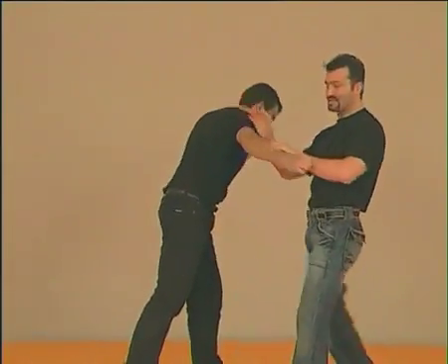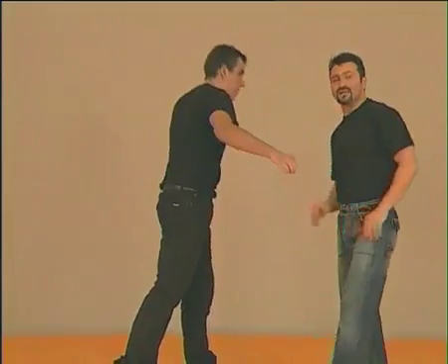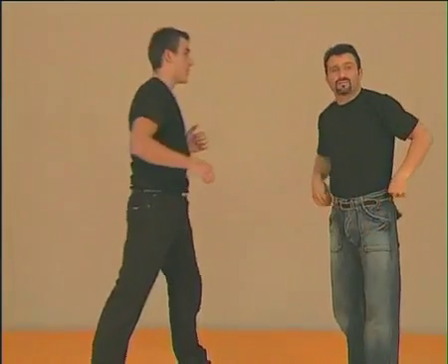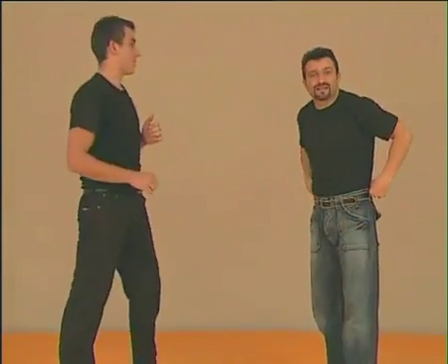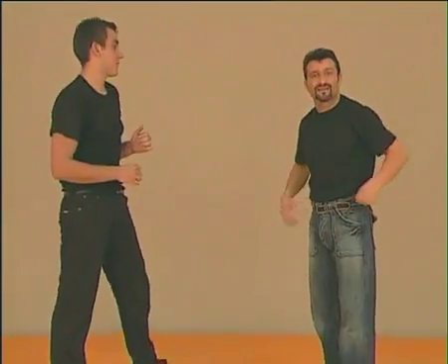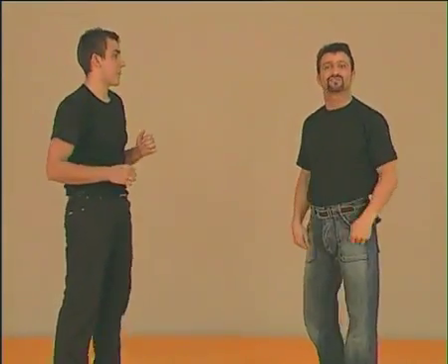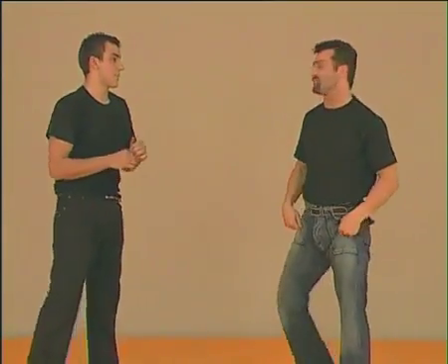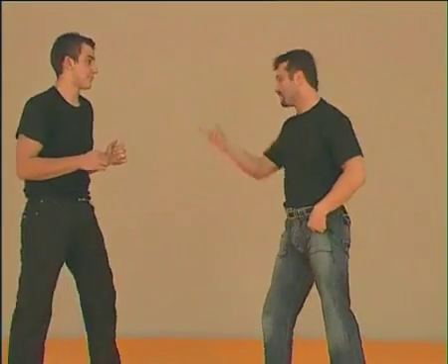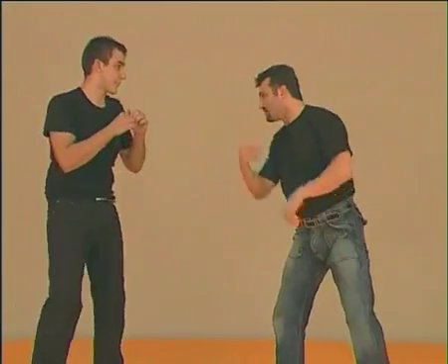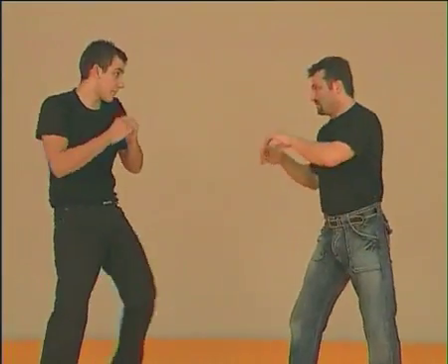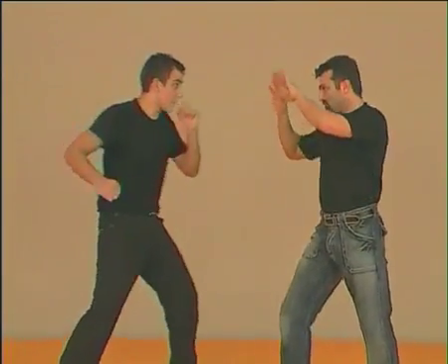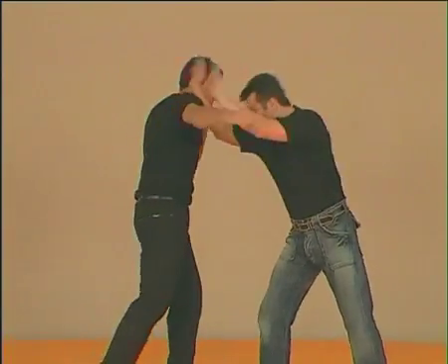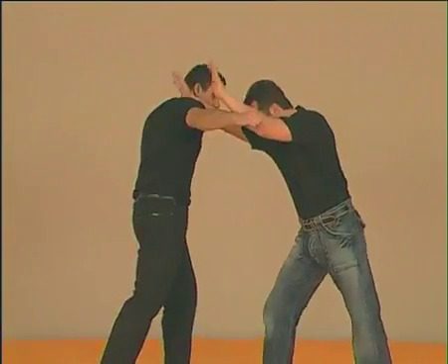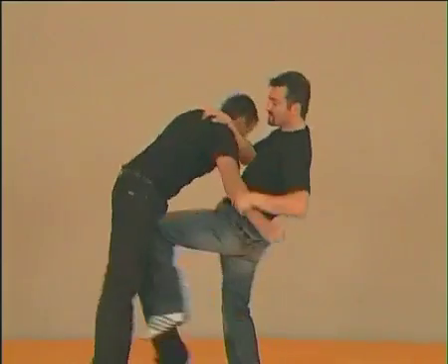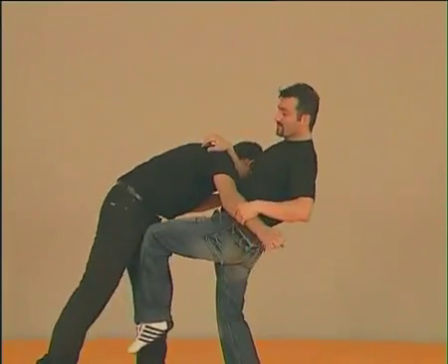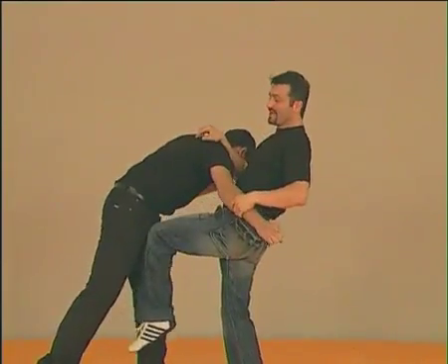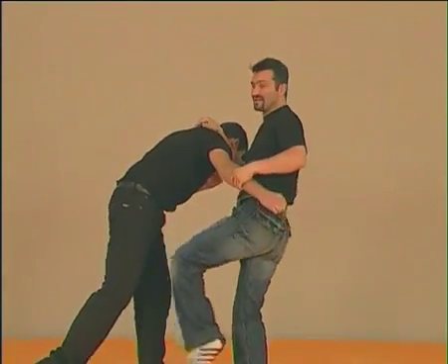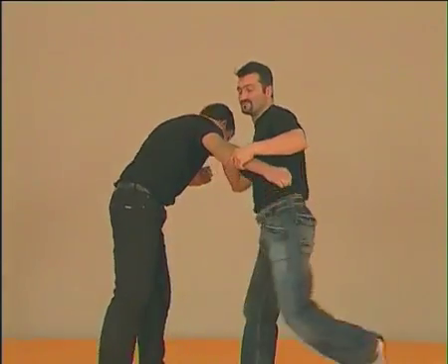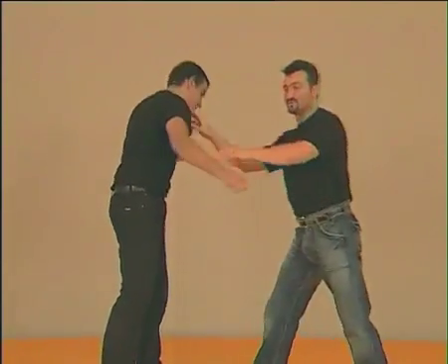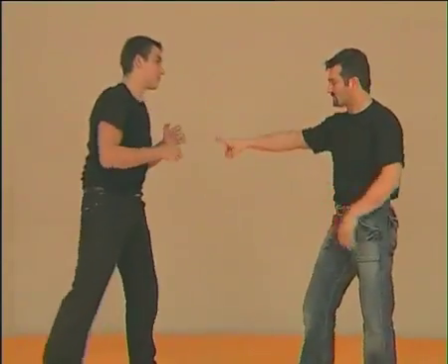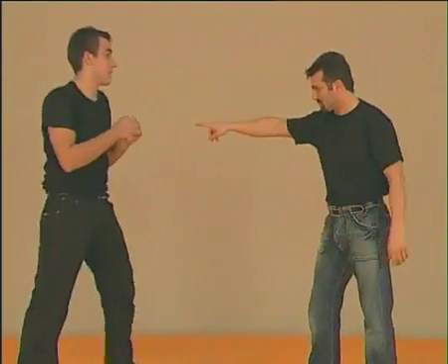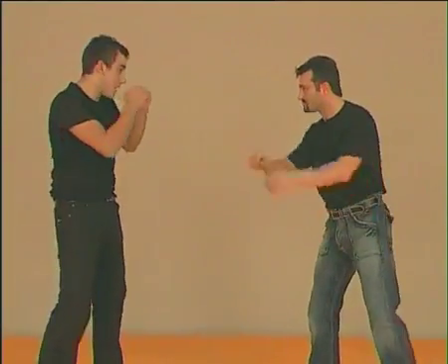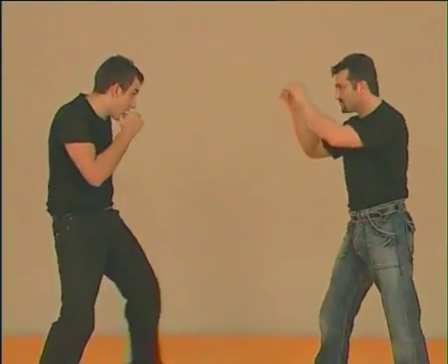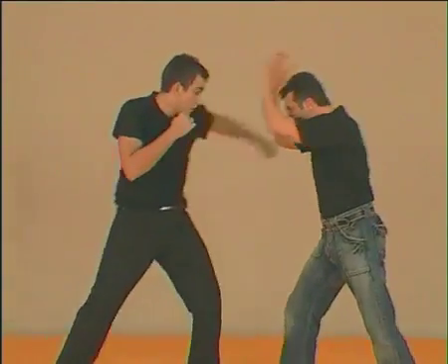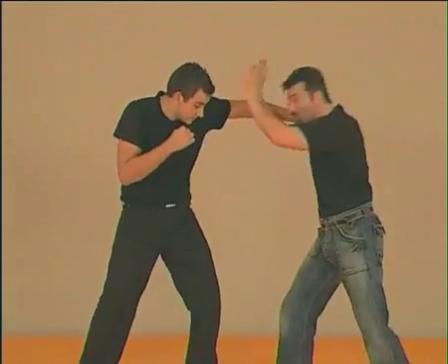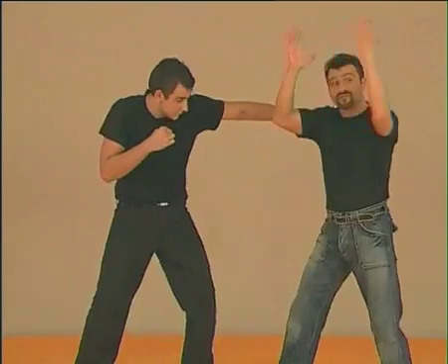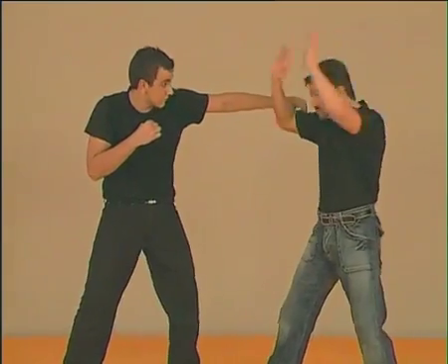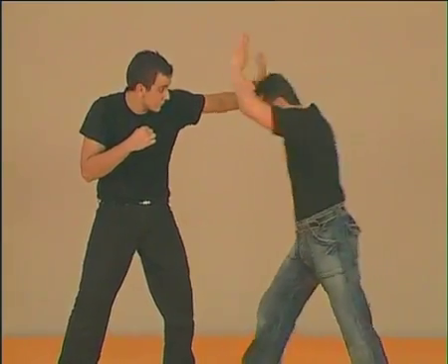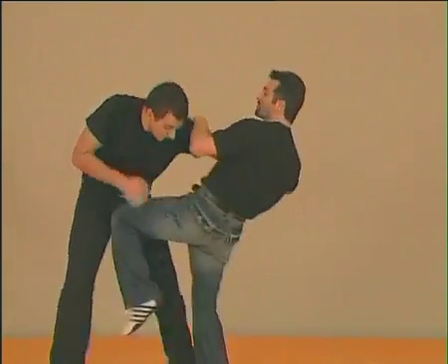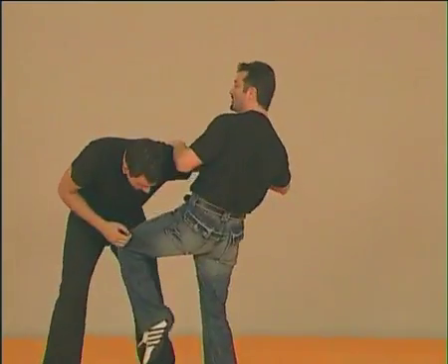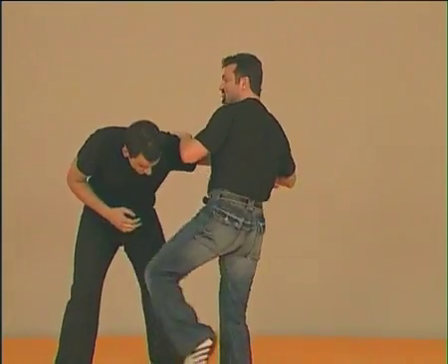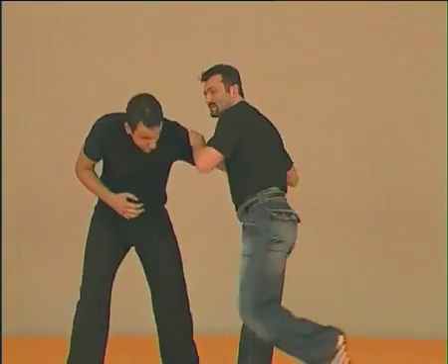The fourth possibility consists of the knee strike — knee to genitals. On the other side, the same. The important thing is to cover ourselves like this with the hands.